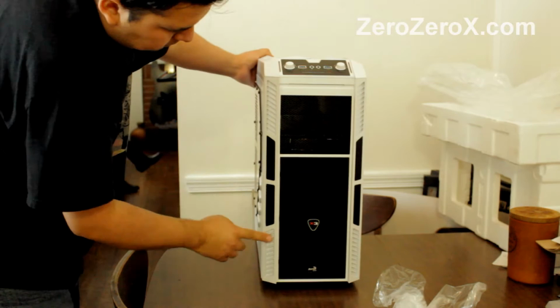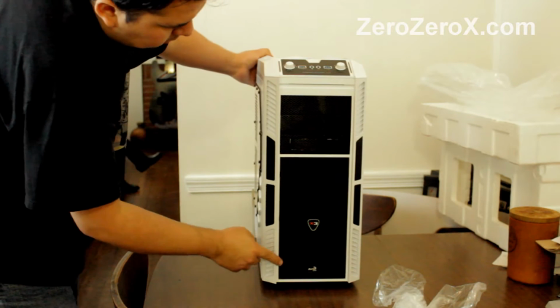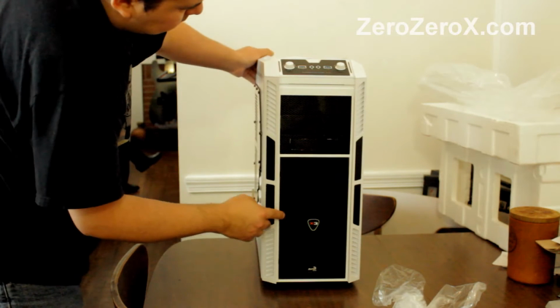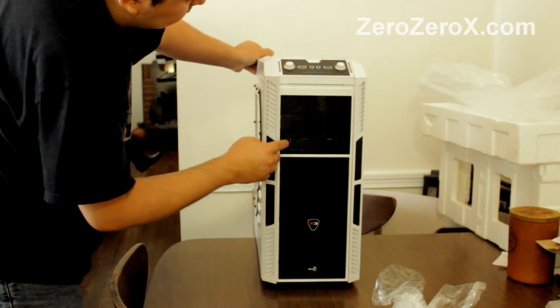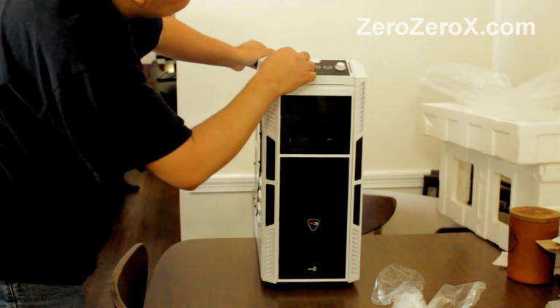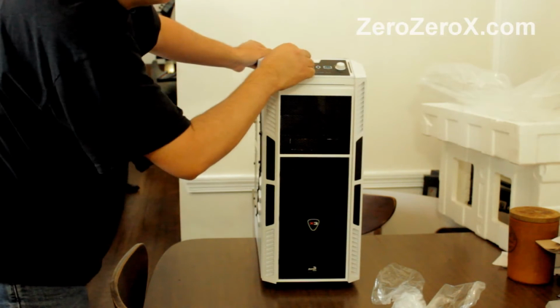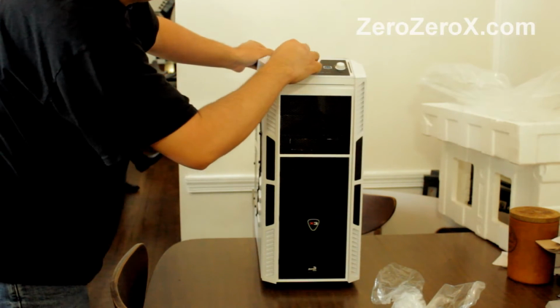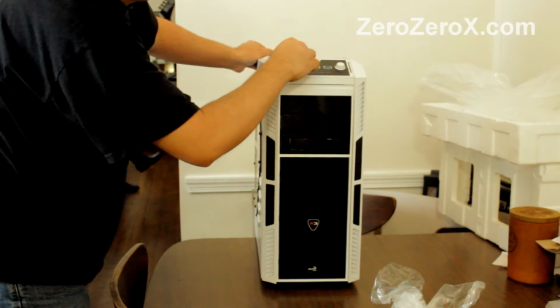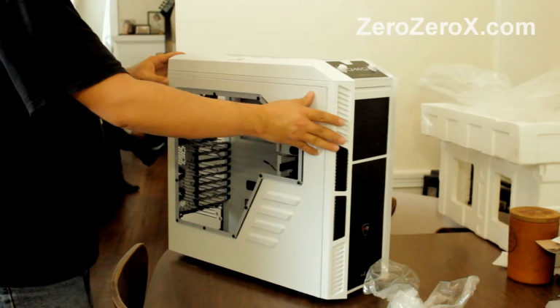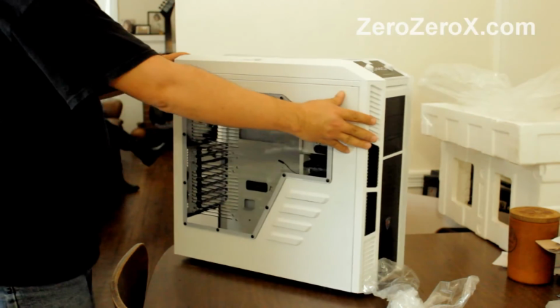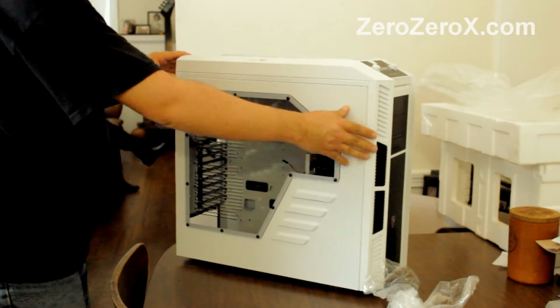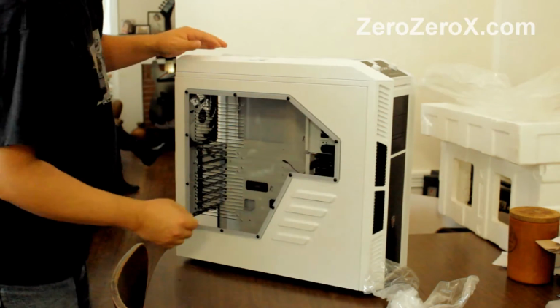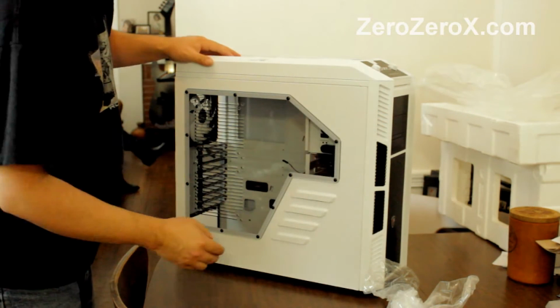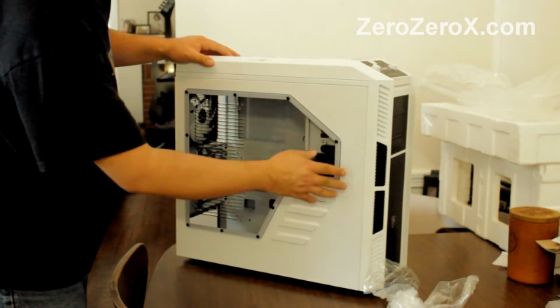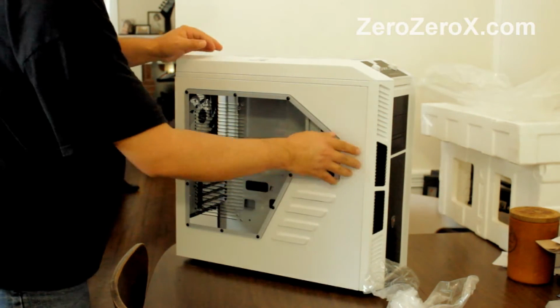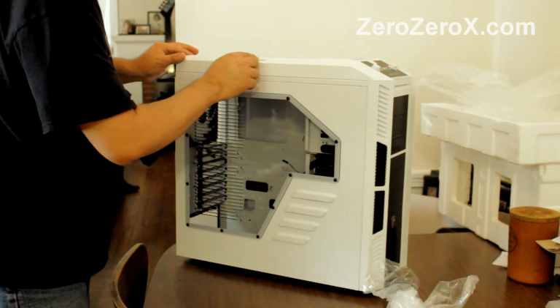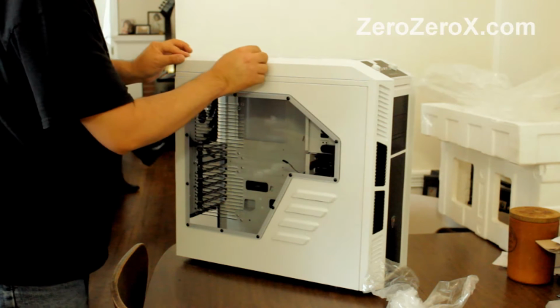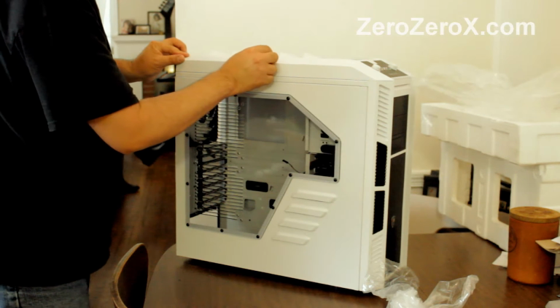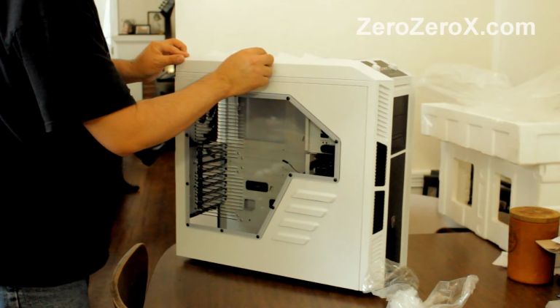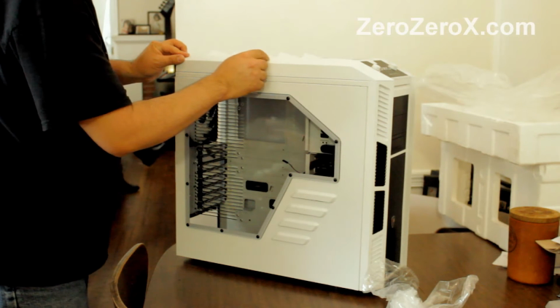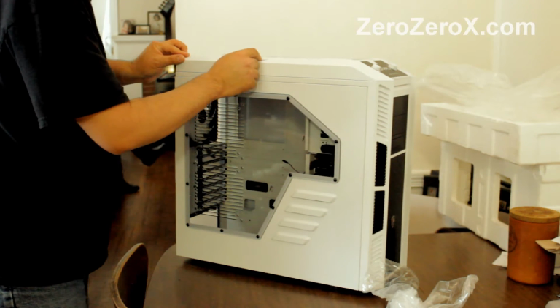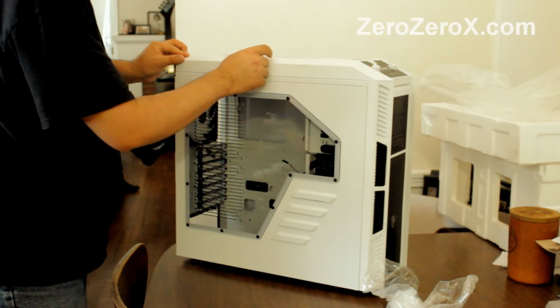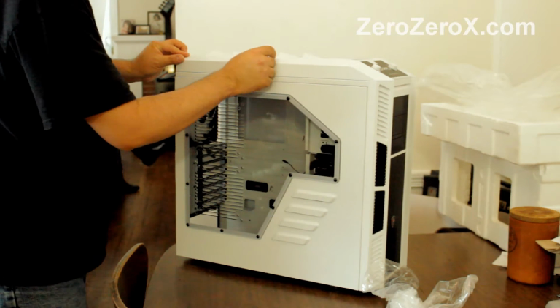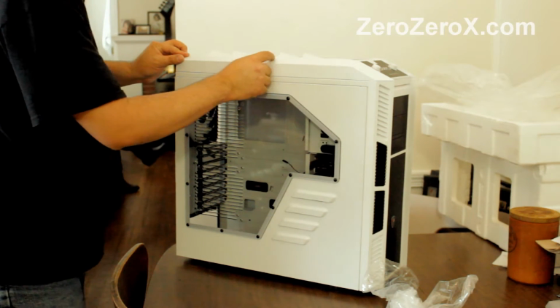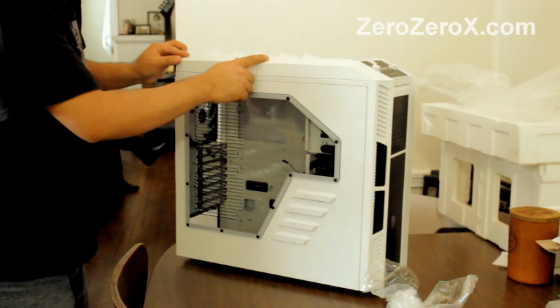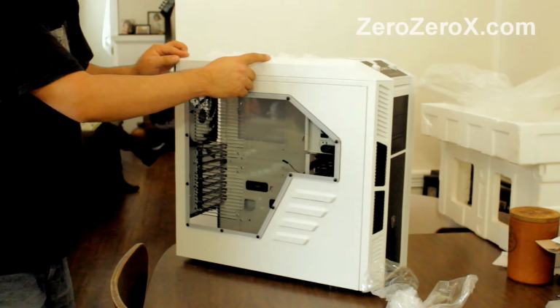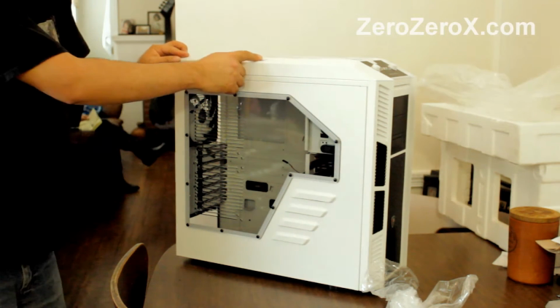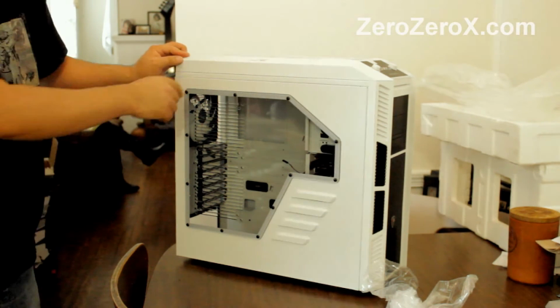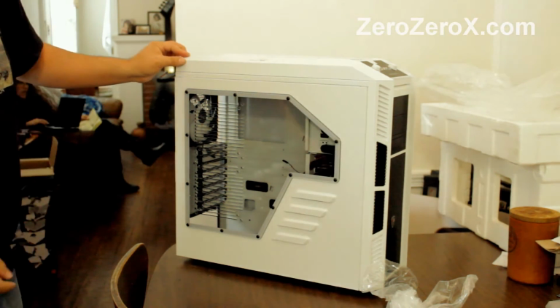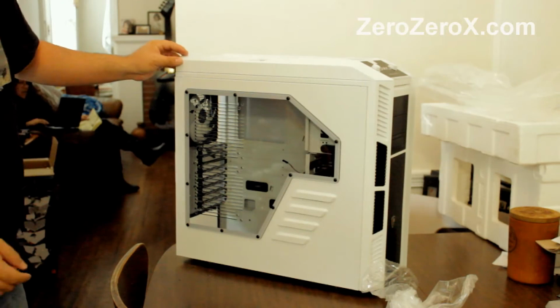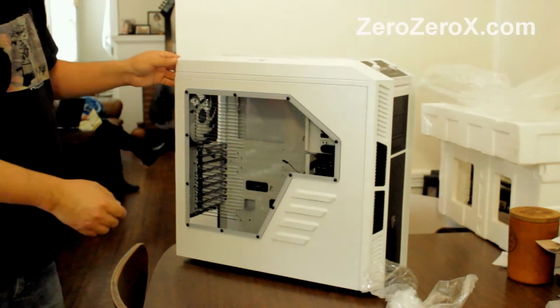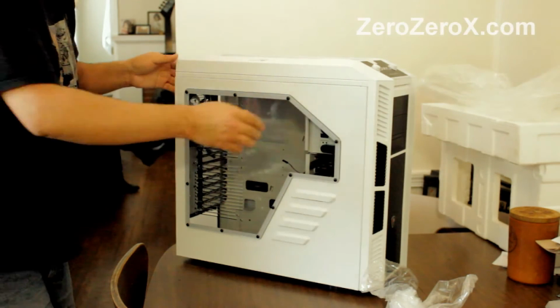On the front we have the air intake, and this feature here for airflow — we'll see that later on.